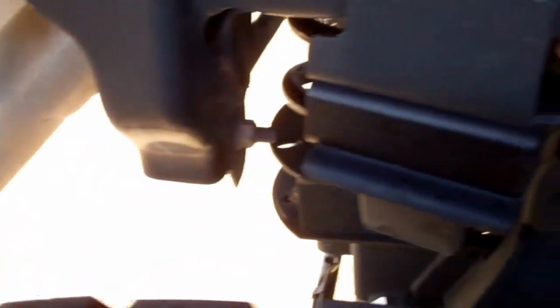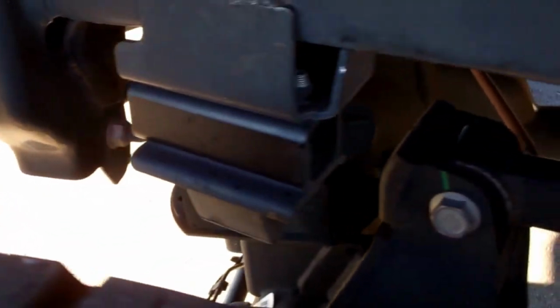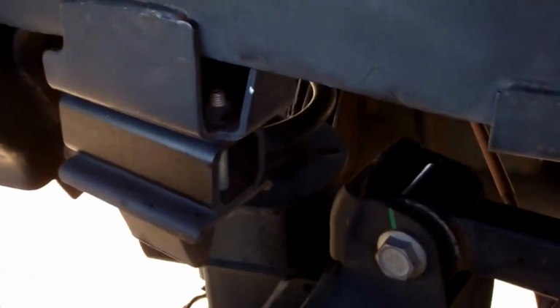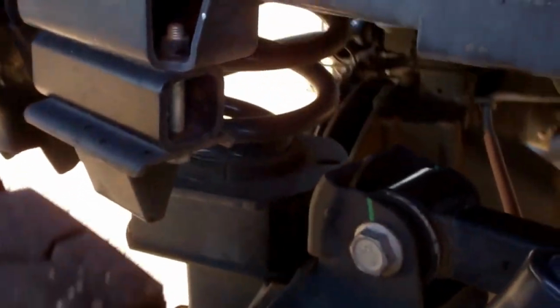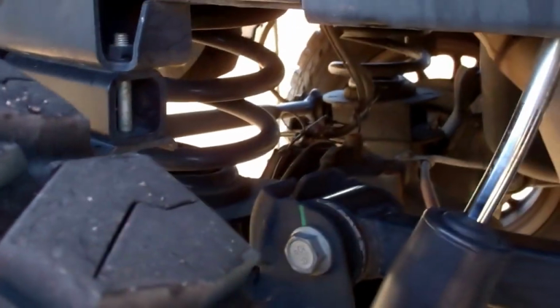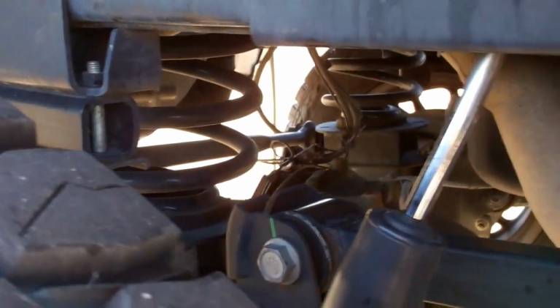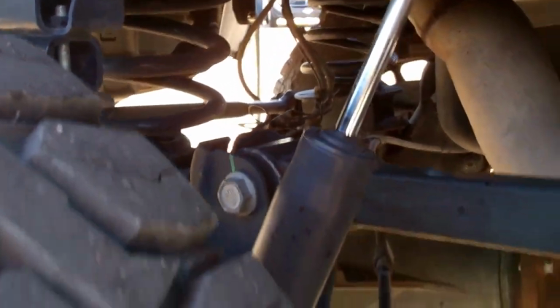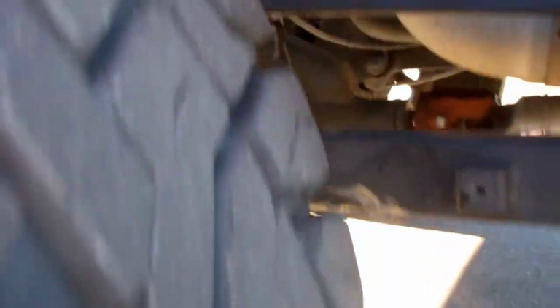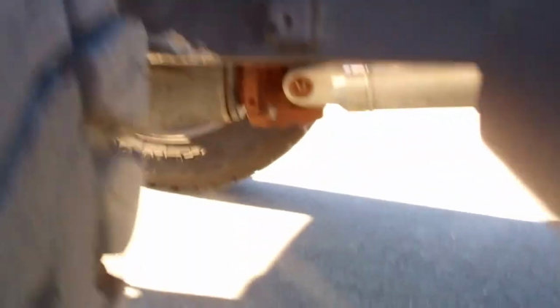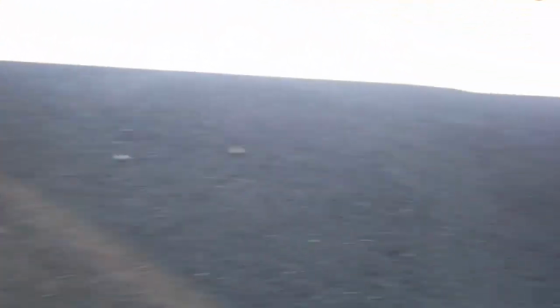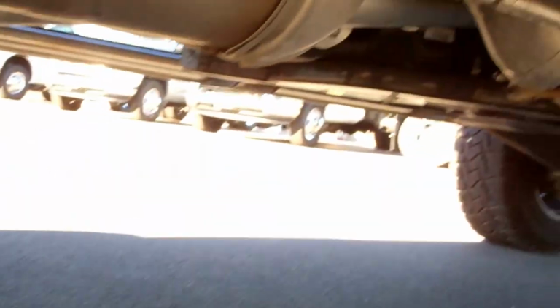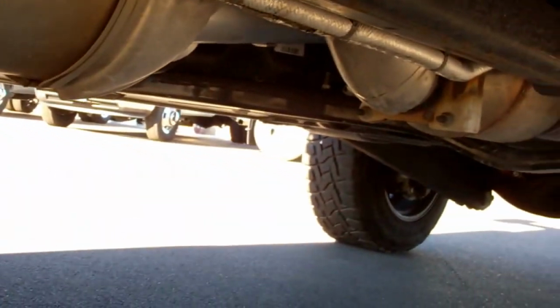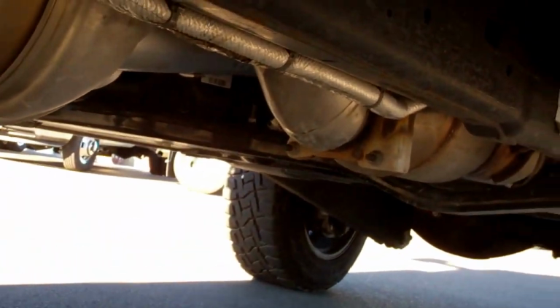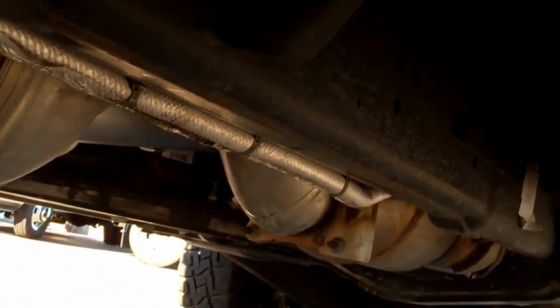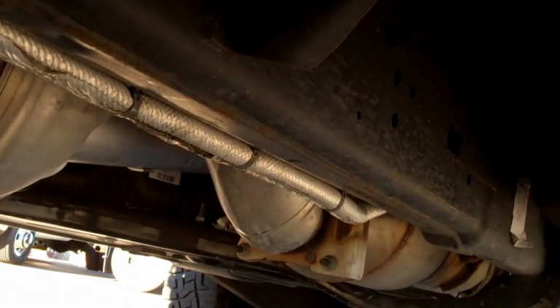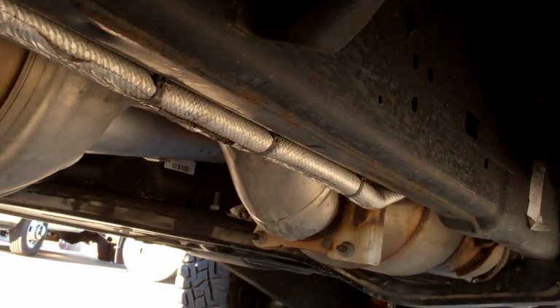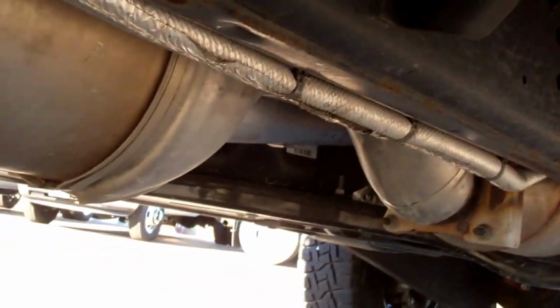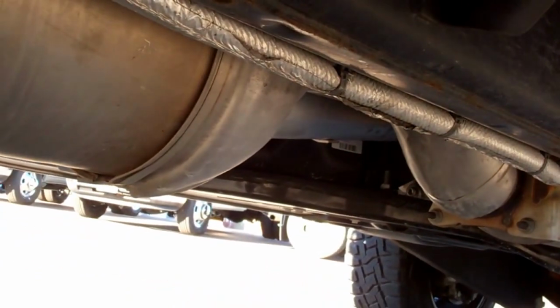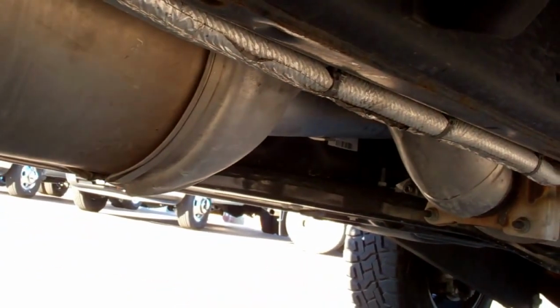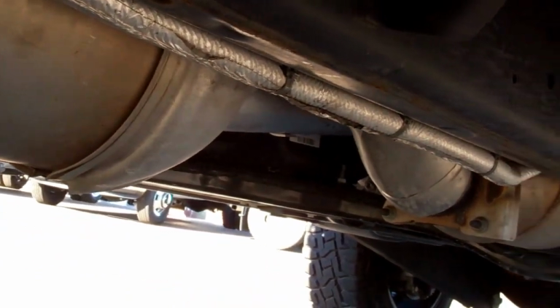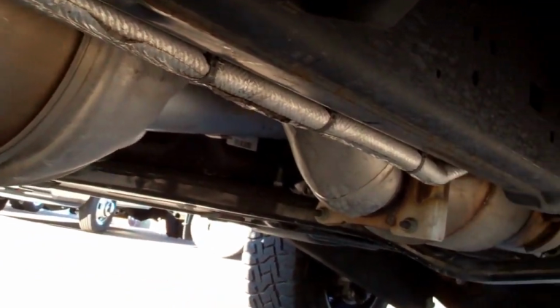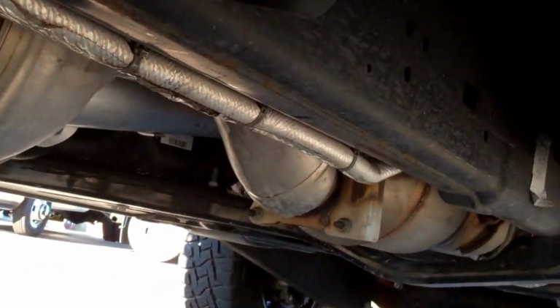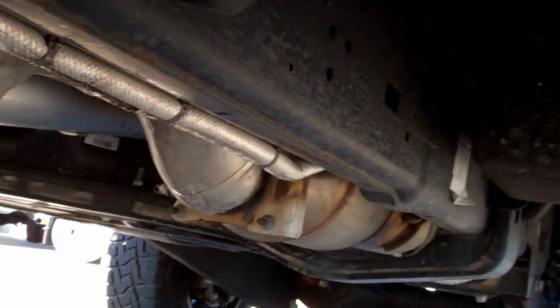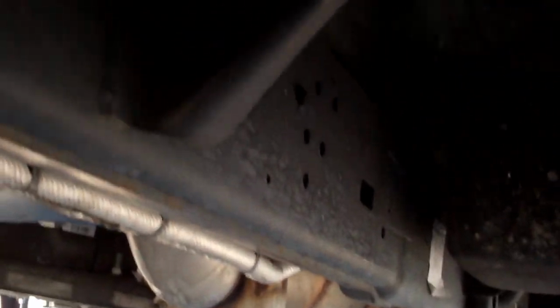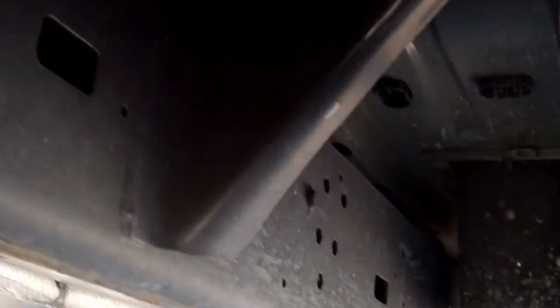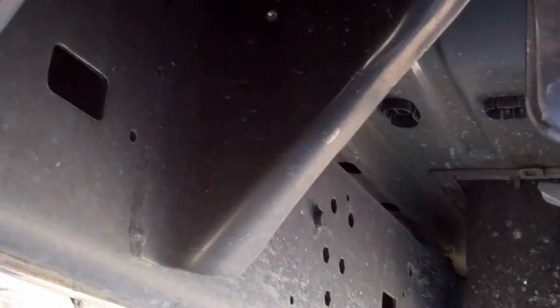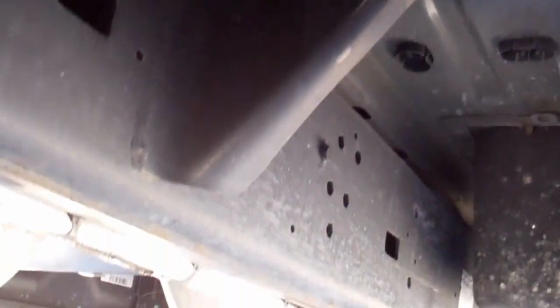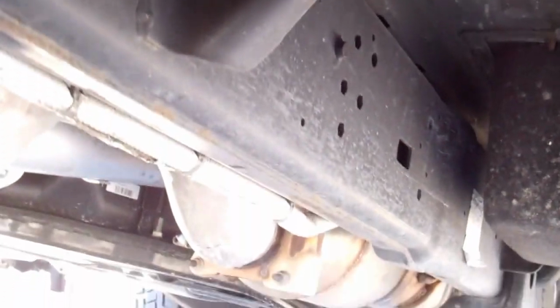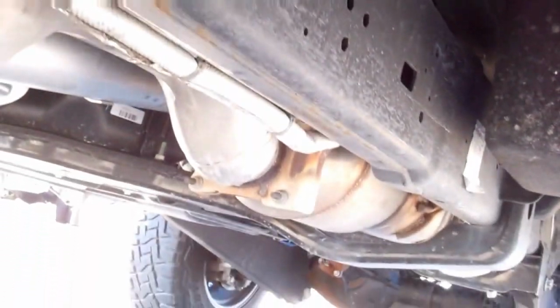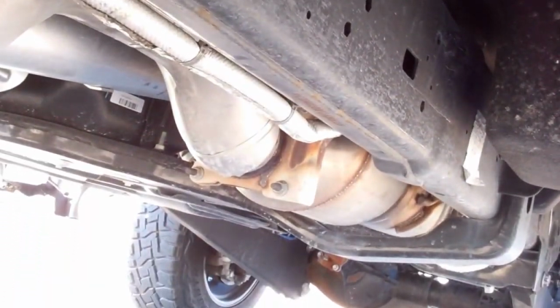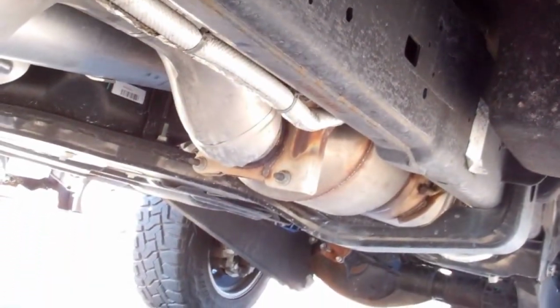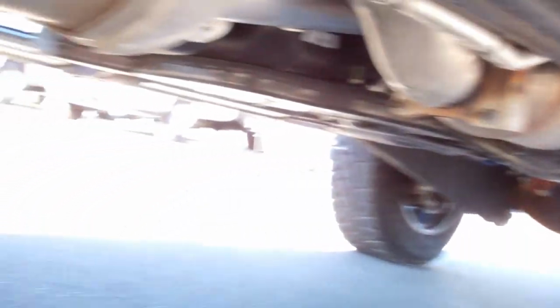You can see it has the rear coil suspension which they started in 2015, which really smooths out the ride. You can also see it does have the factory exhaust, so there hasn't been anything deleted on this truck as far as exhaust goes.